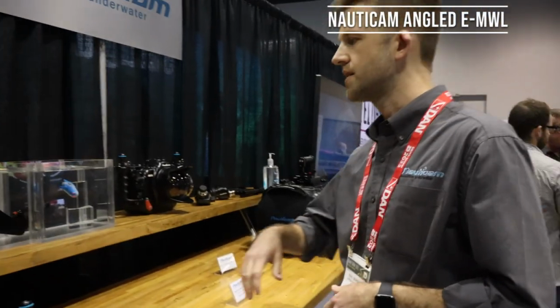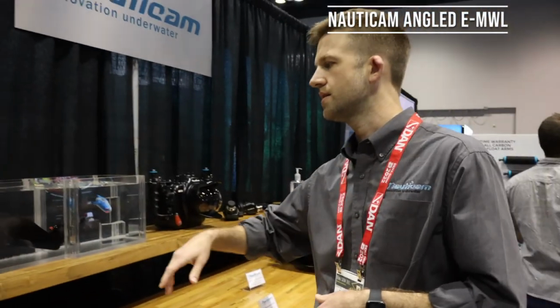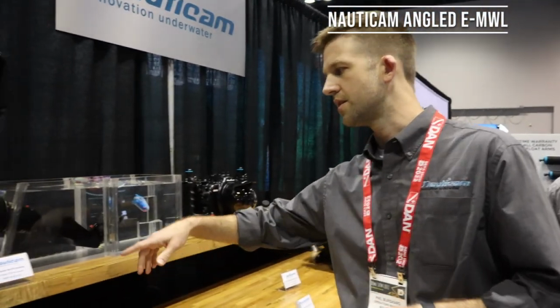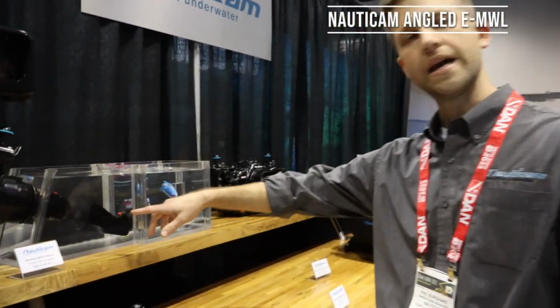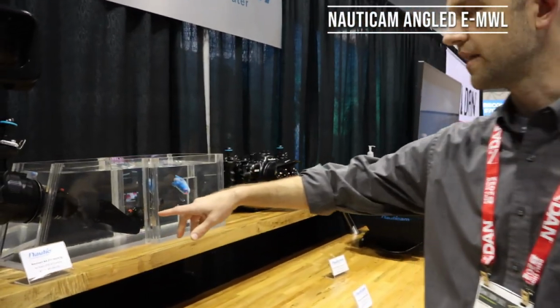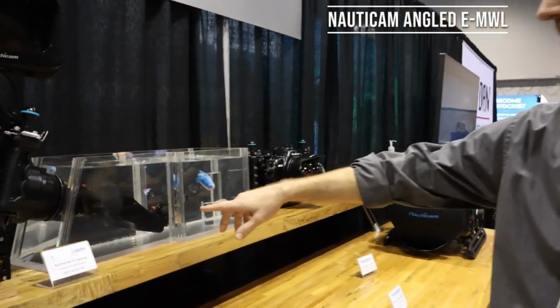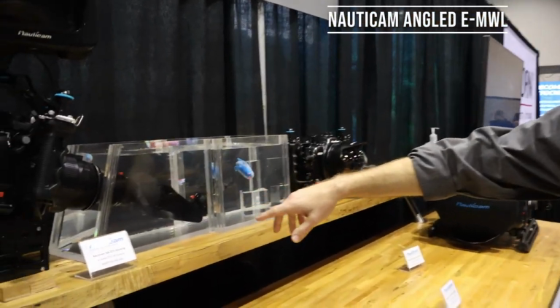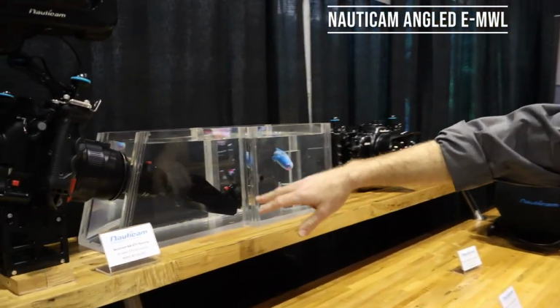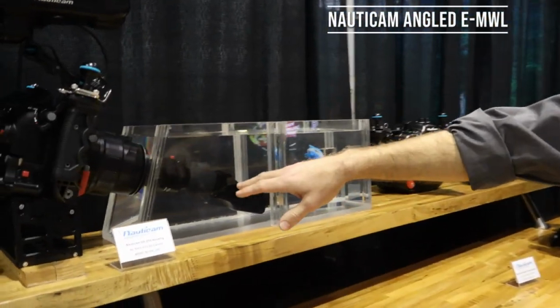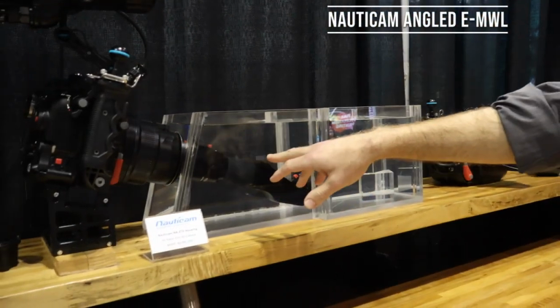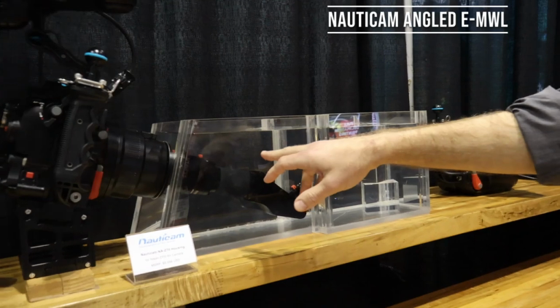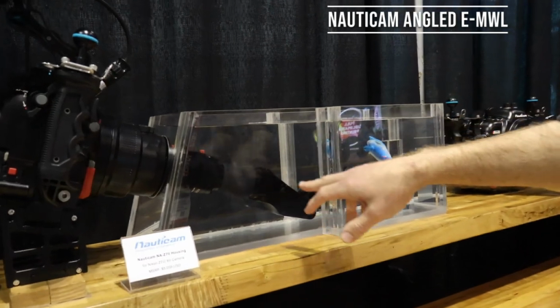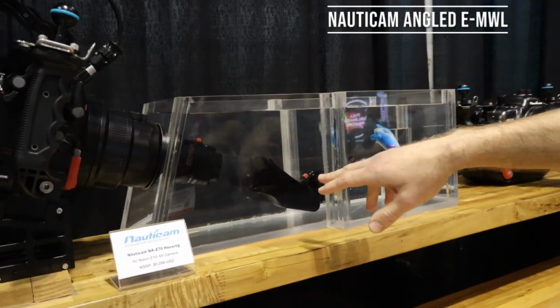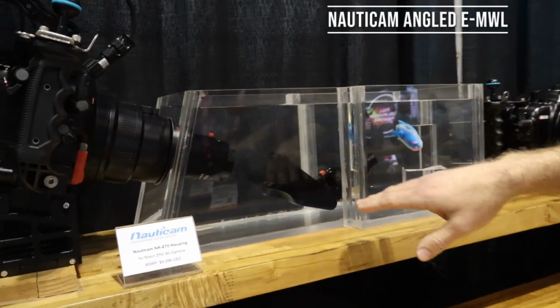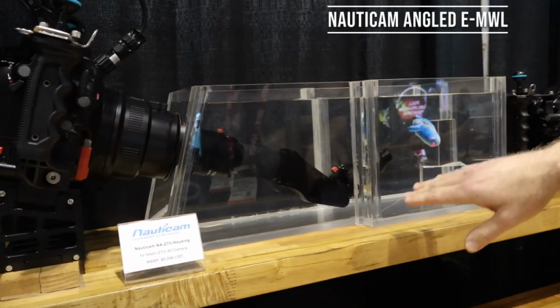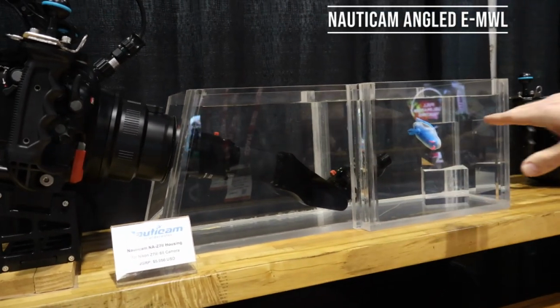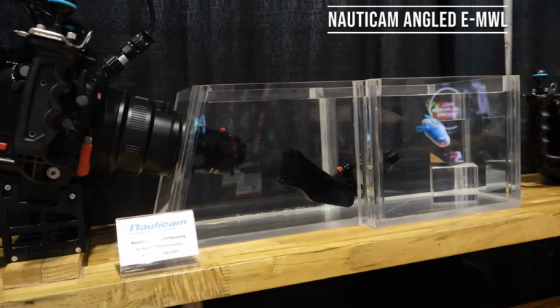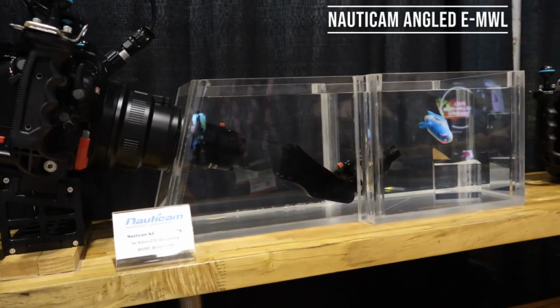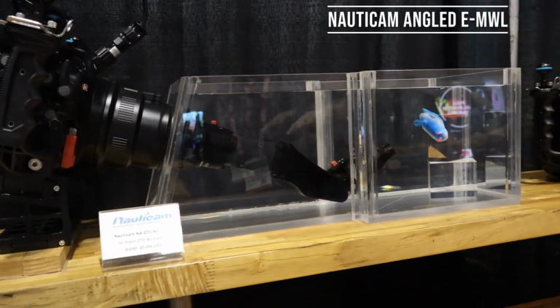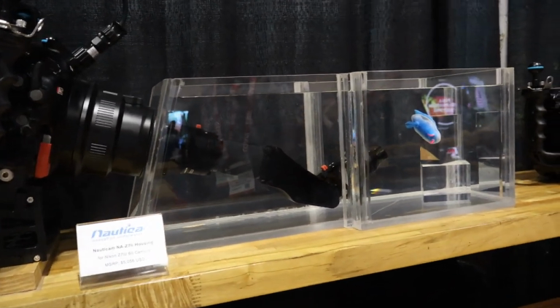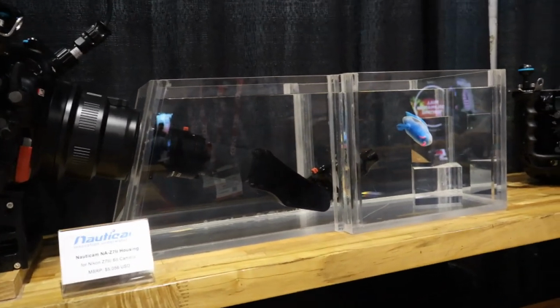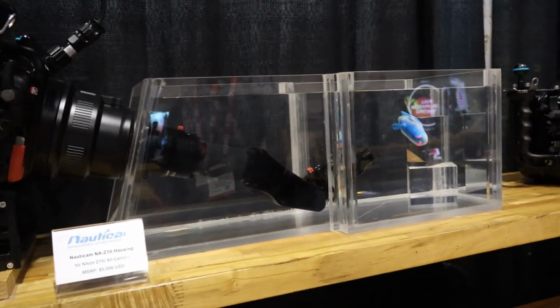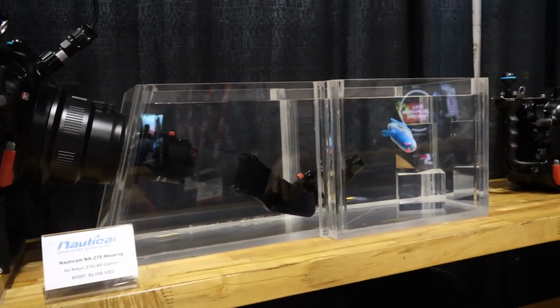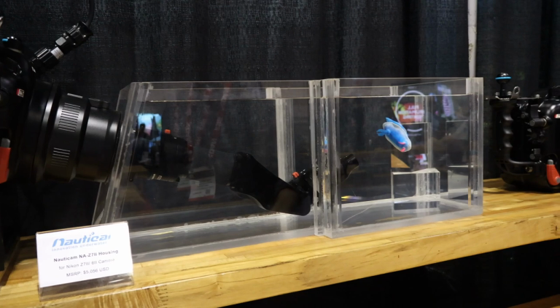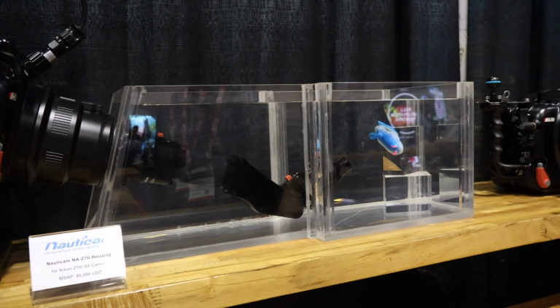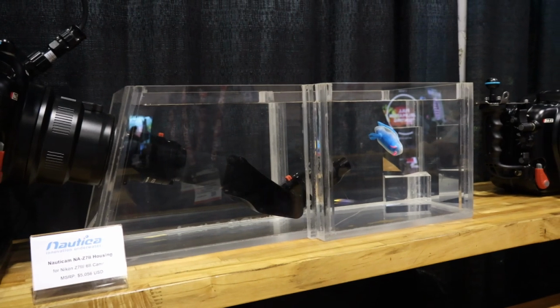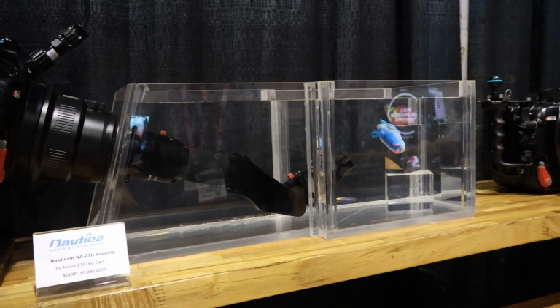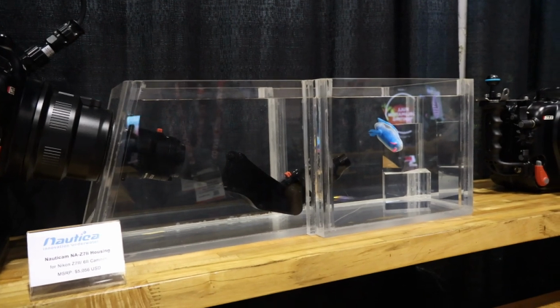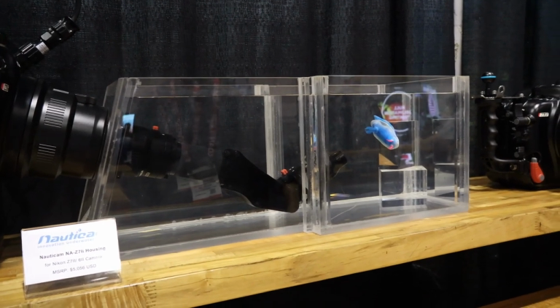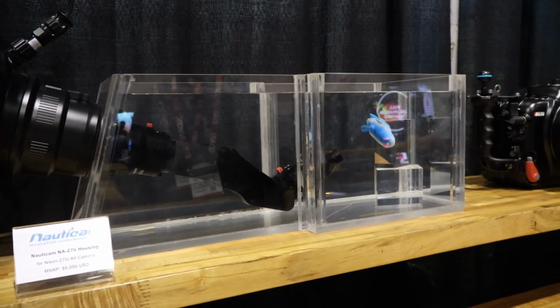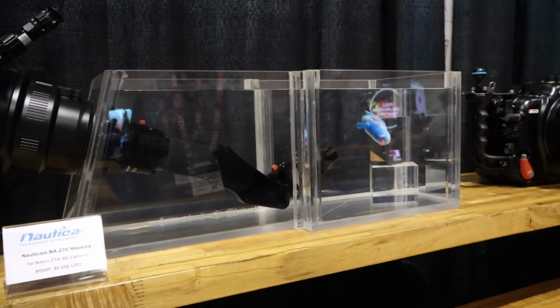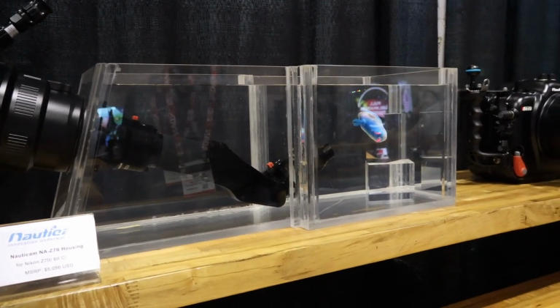This is the new angled EMWL here. You can see the relay lens here comes down at an angle. It's still compatible with all four objective lenses: the 60 degree, 100 degree, 130 and 160 degree lenses.